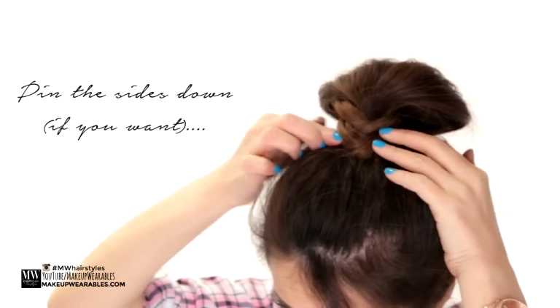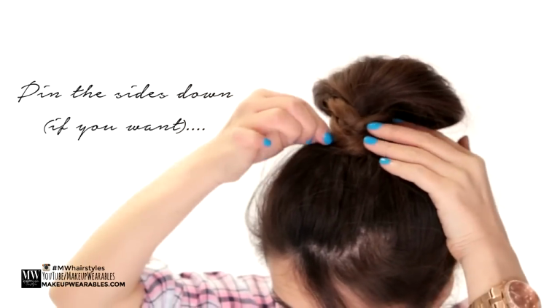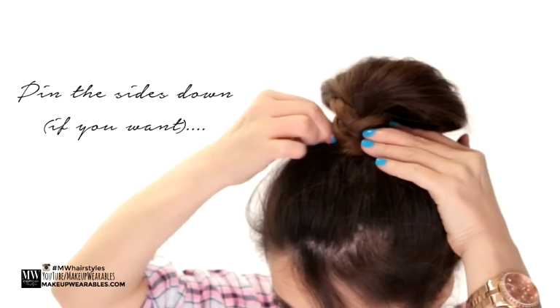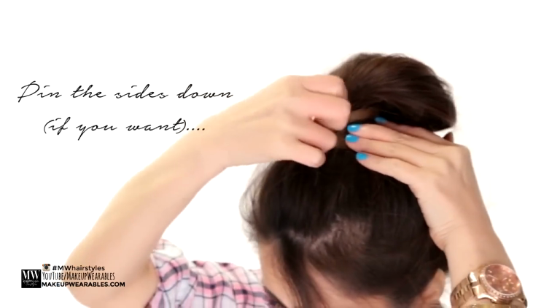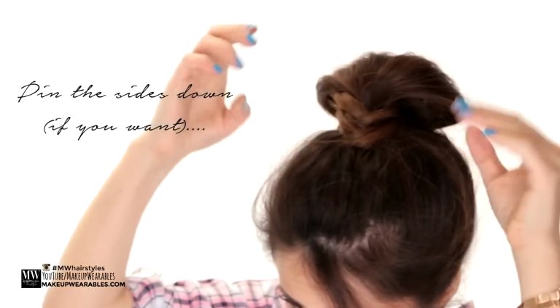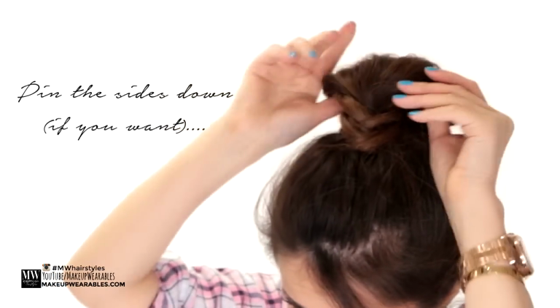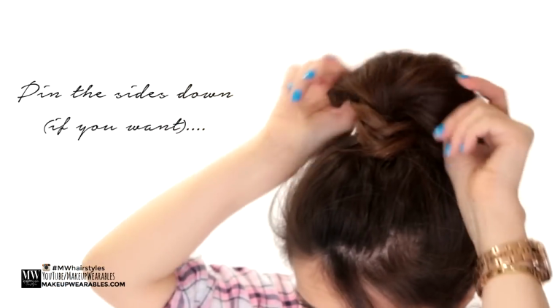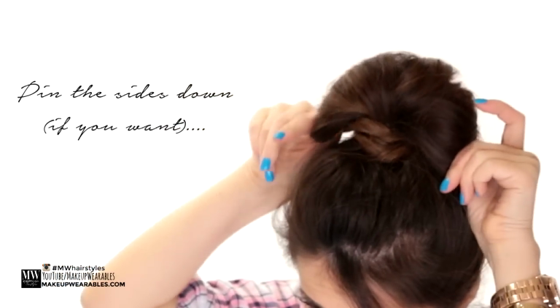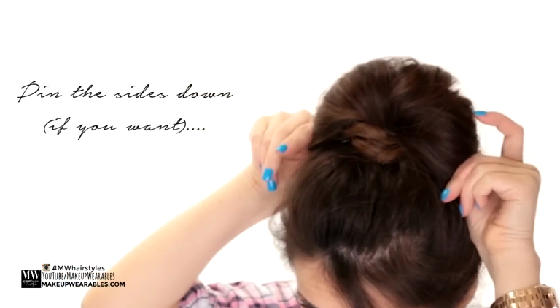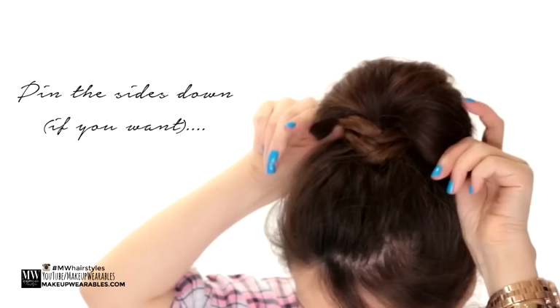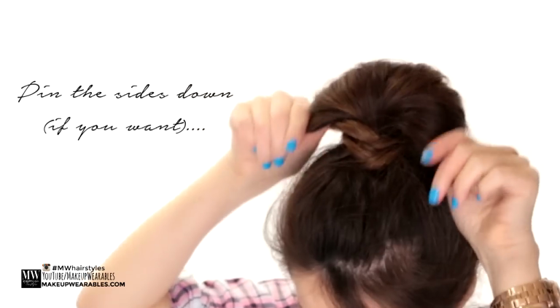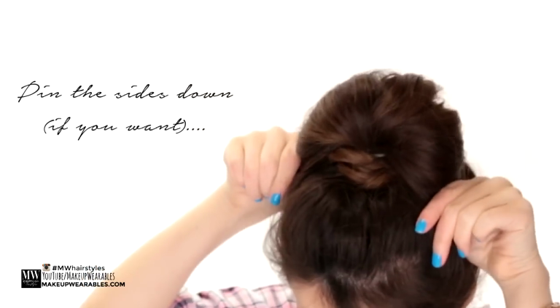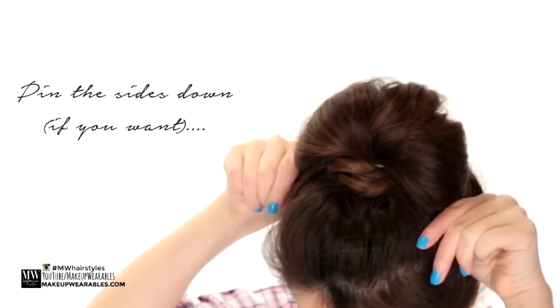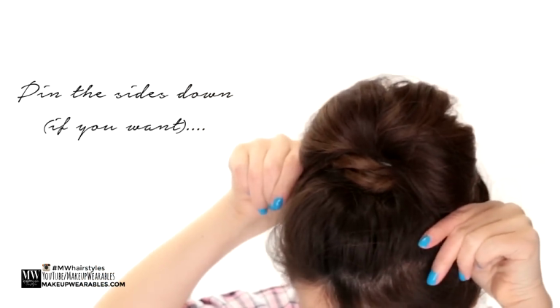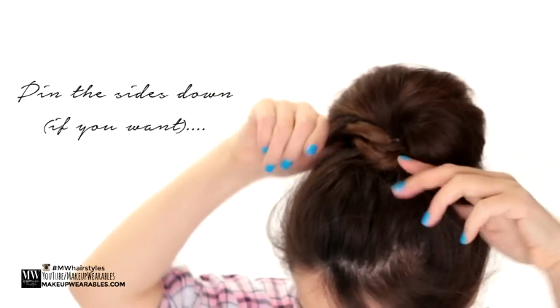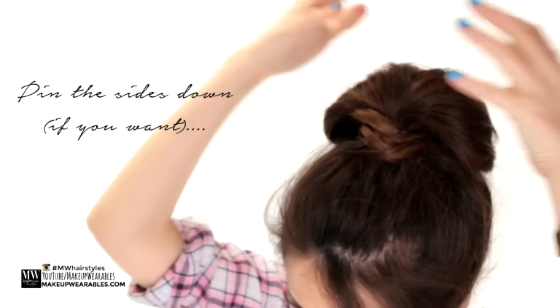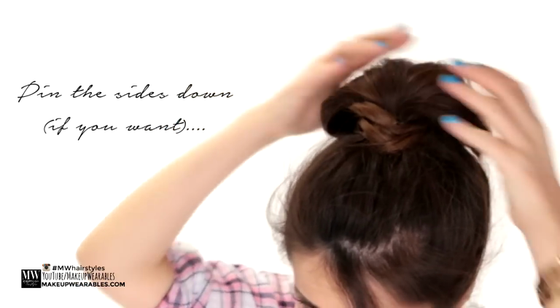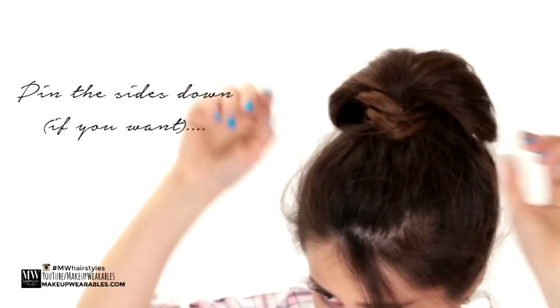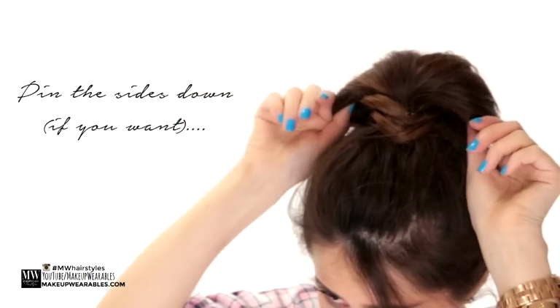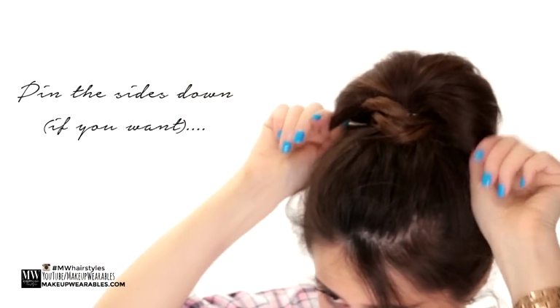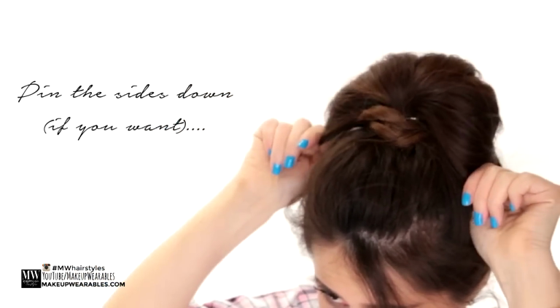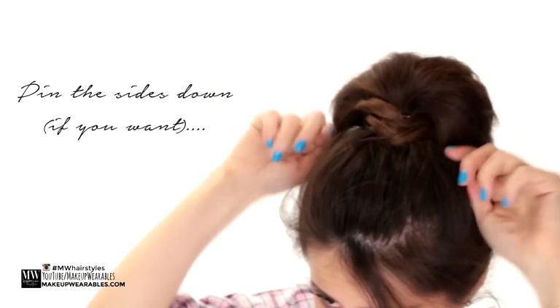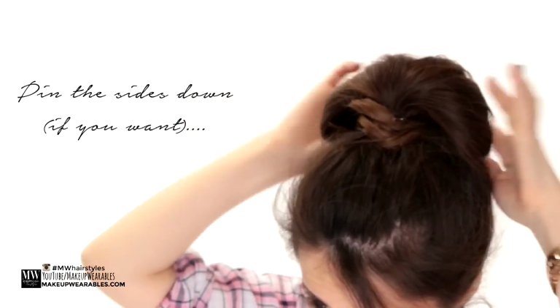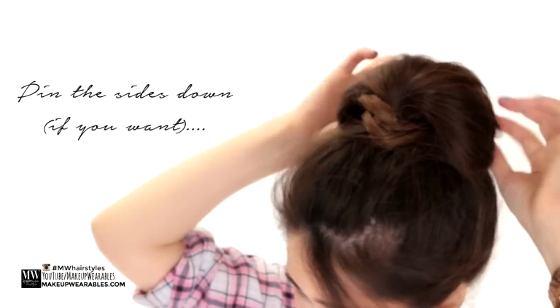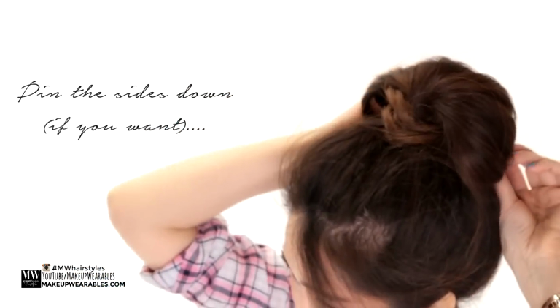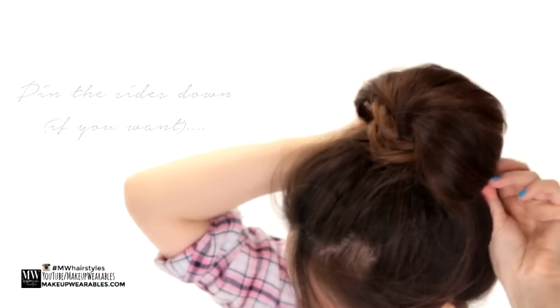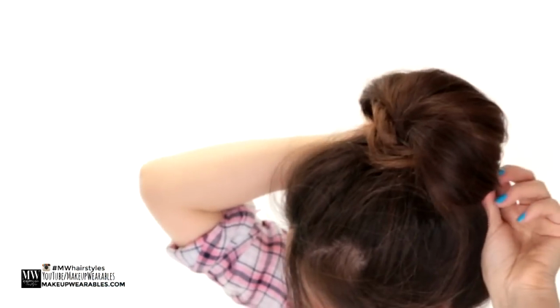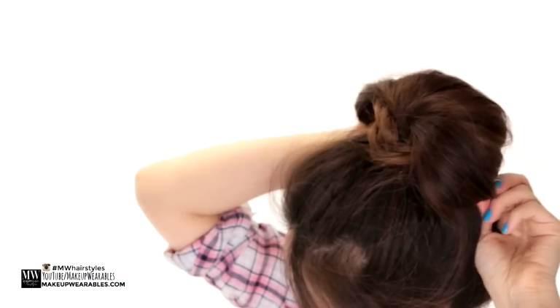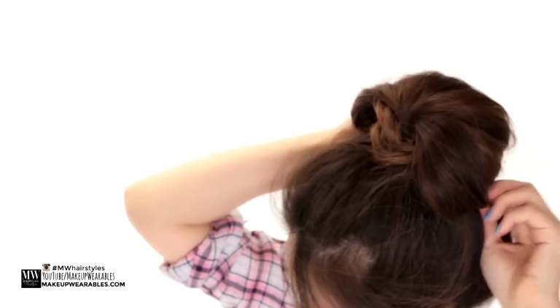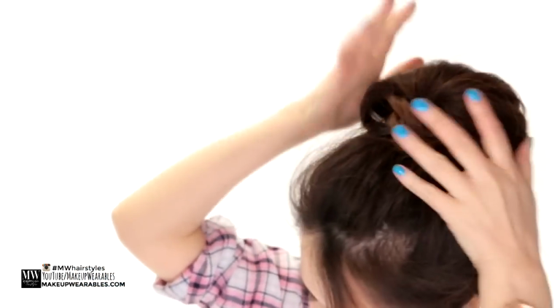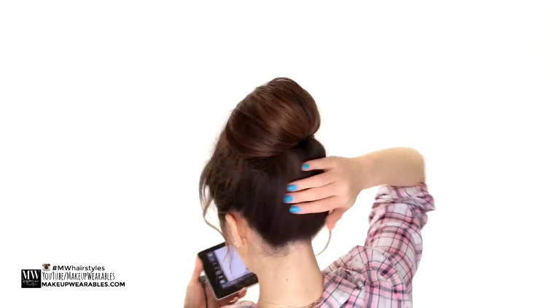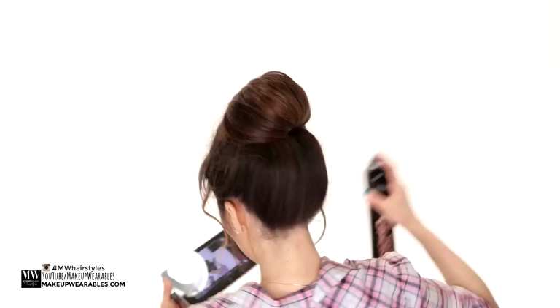And that was it! If you like this easy hairstyle be sure to give it a like, subscribe, and comment. I'll see you guys again very soon. I love you guys. Bye!